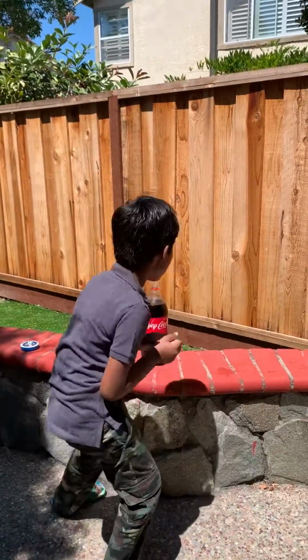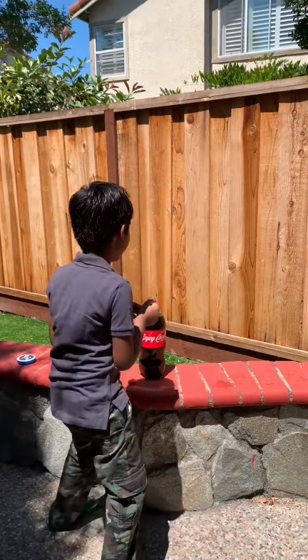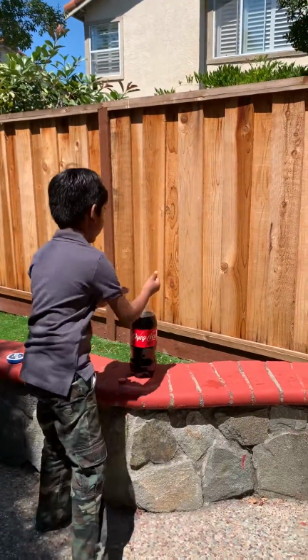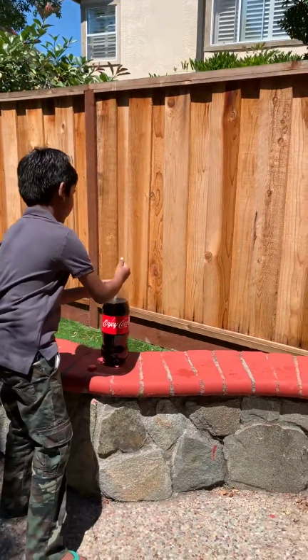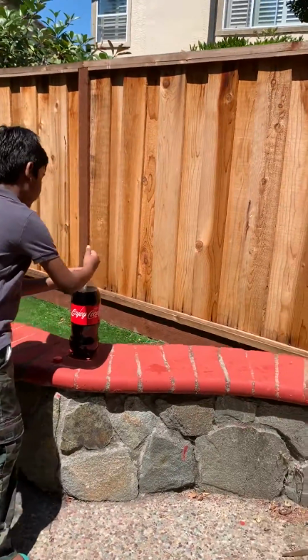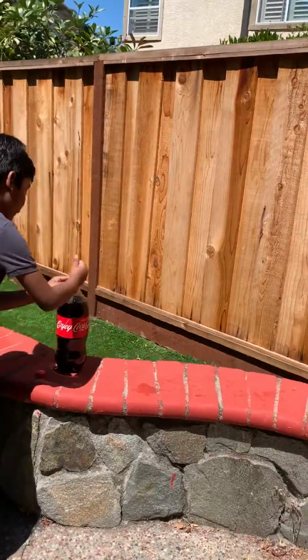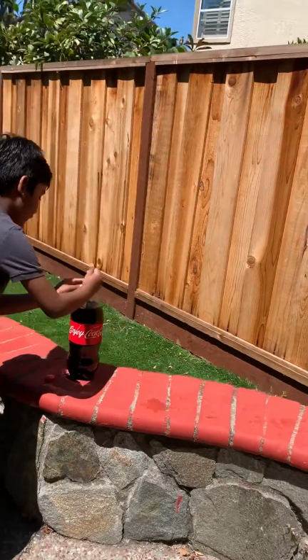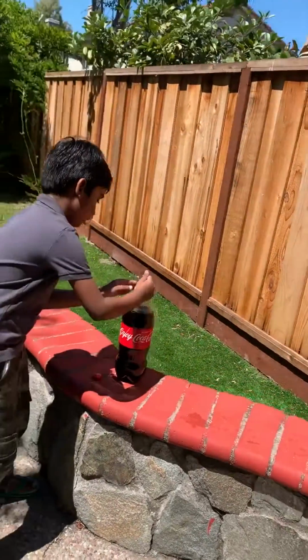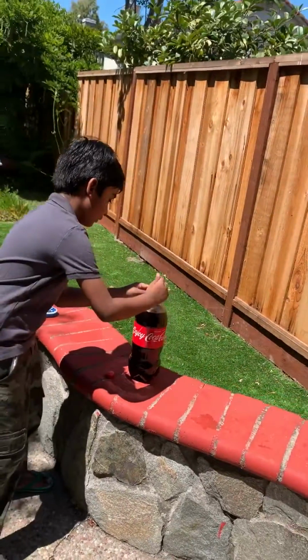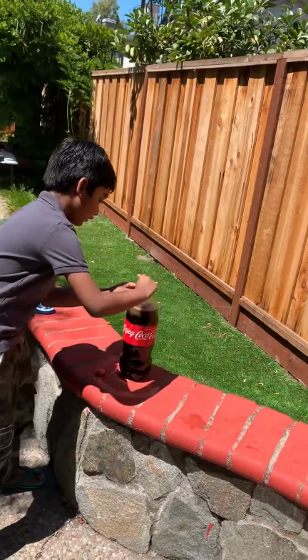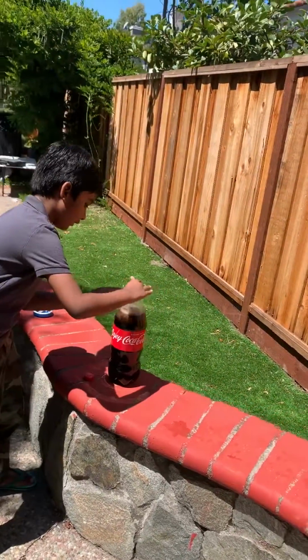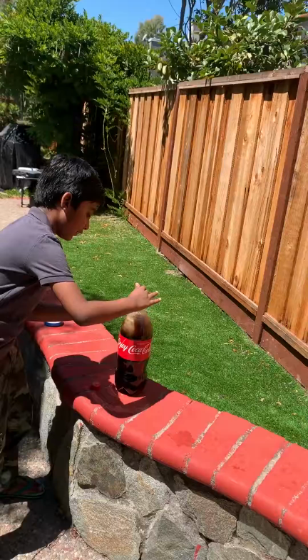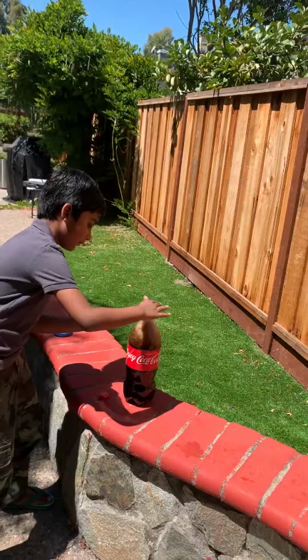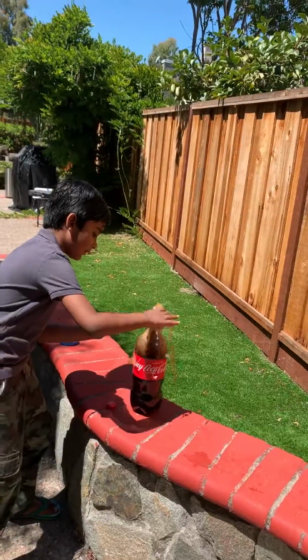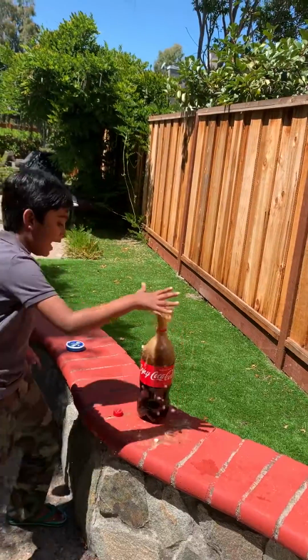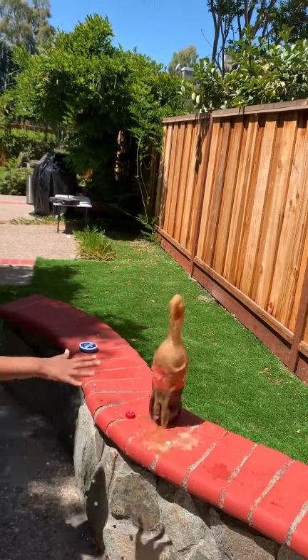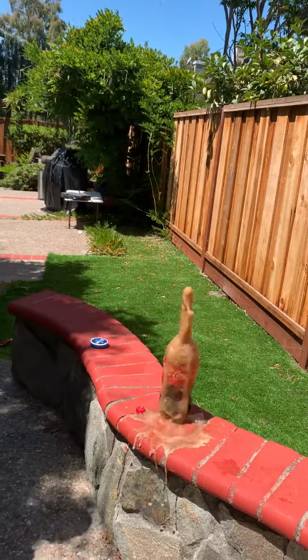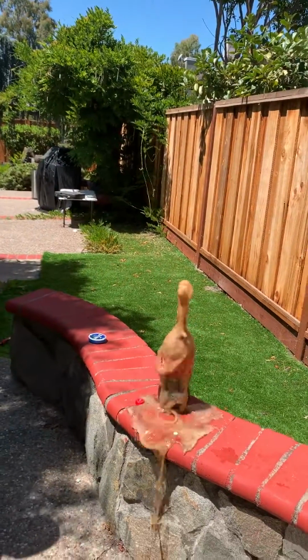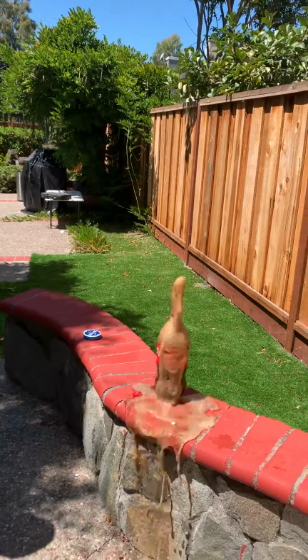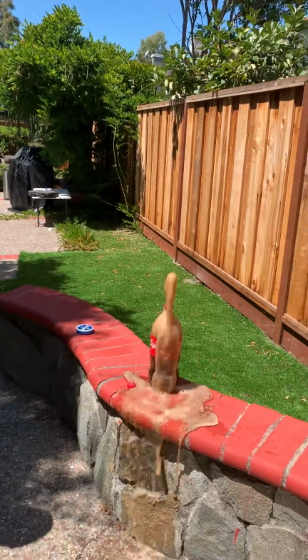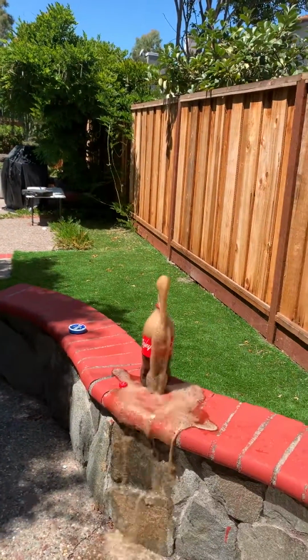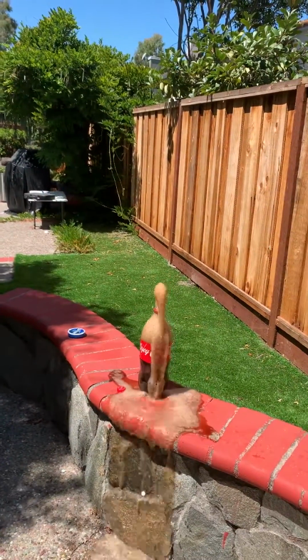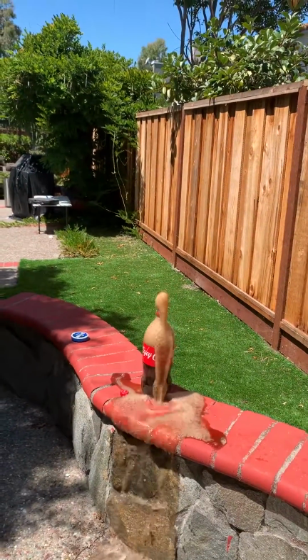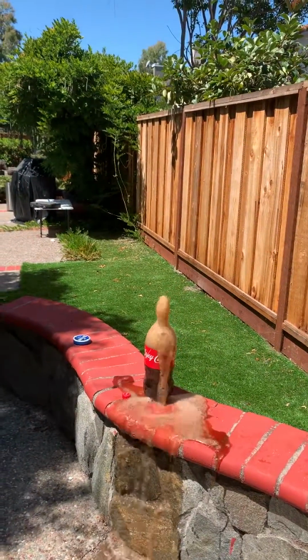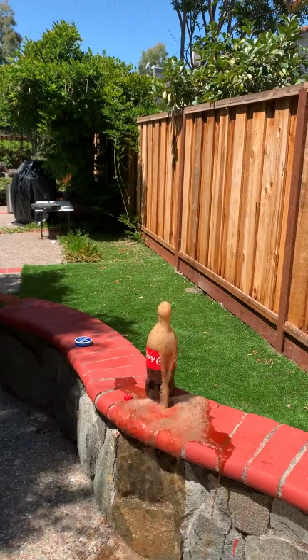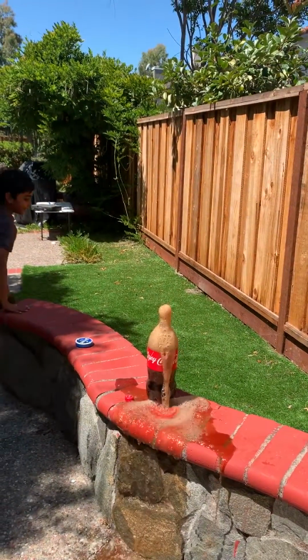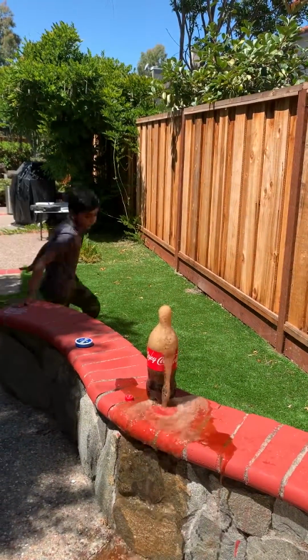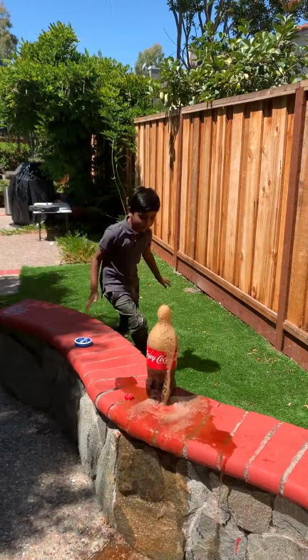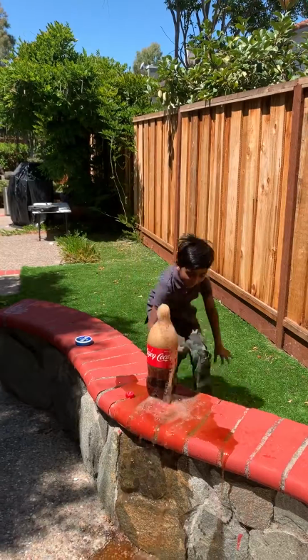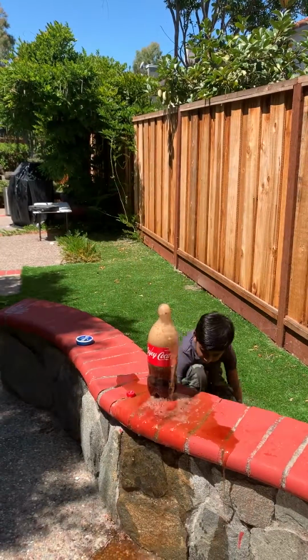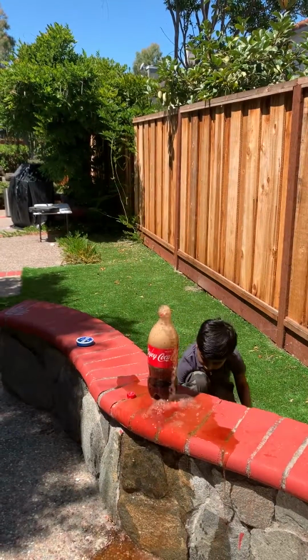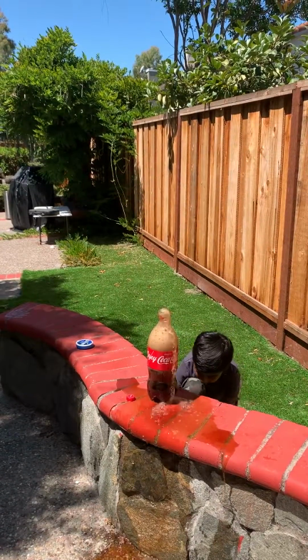Moment of truth. Oh no! I missed one, I missed two.